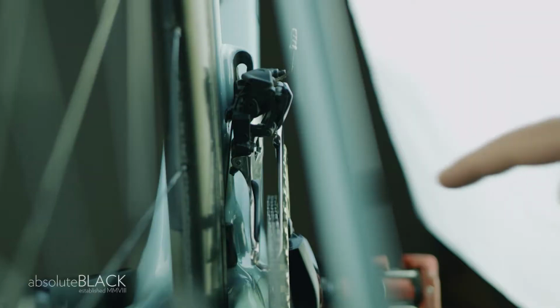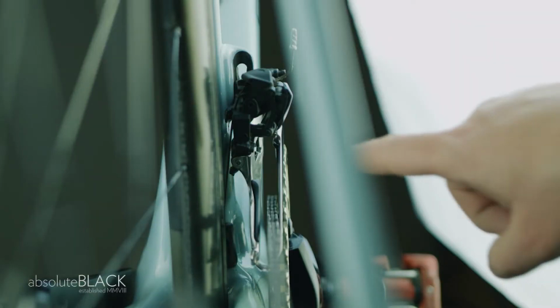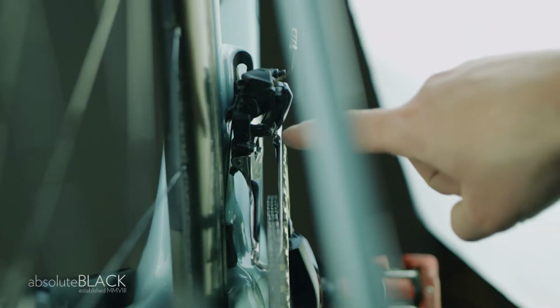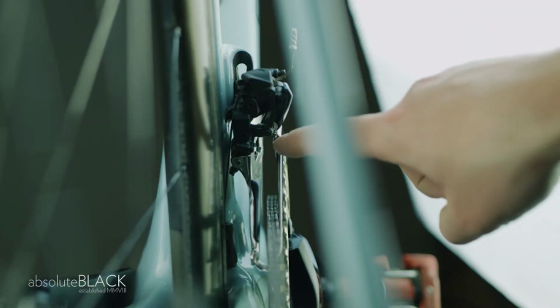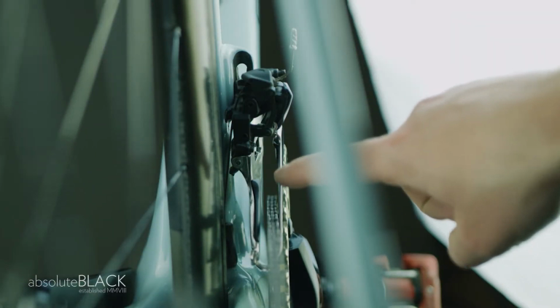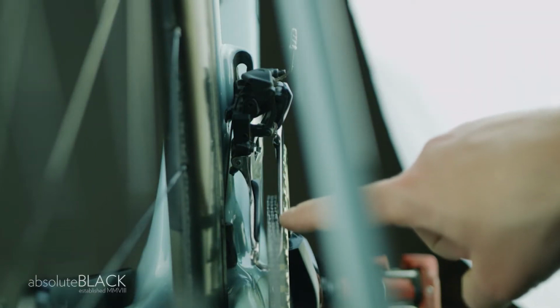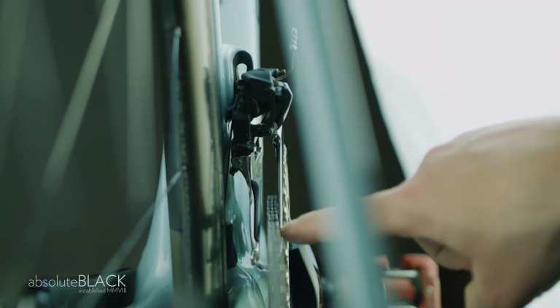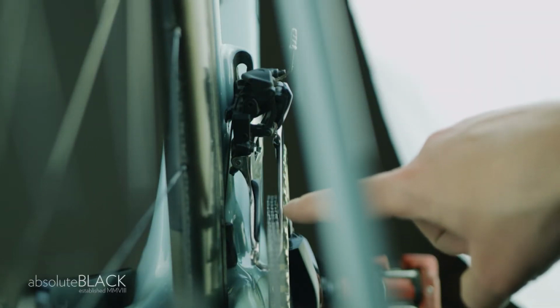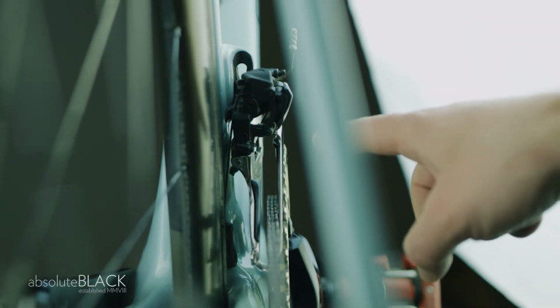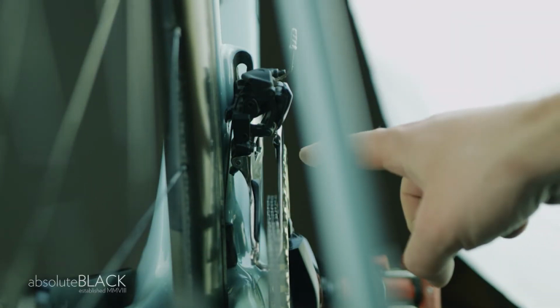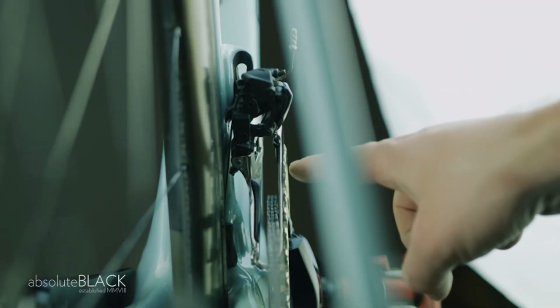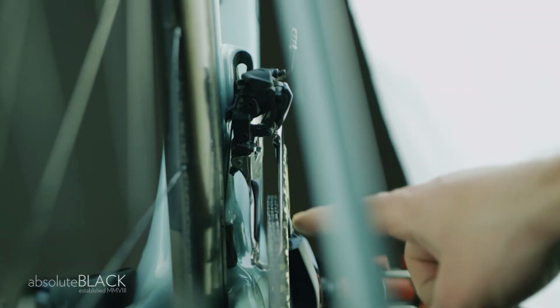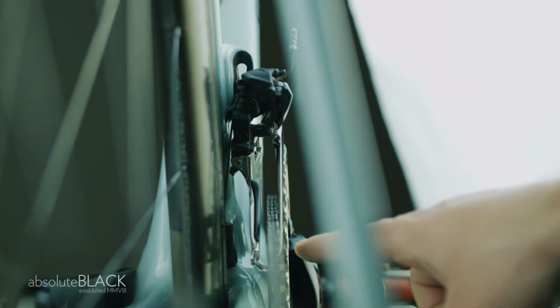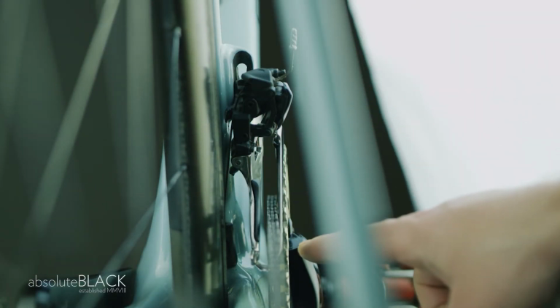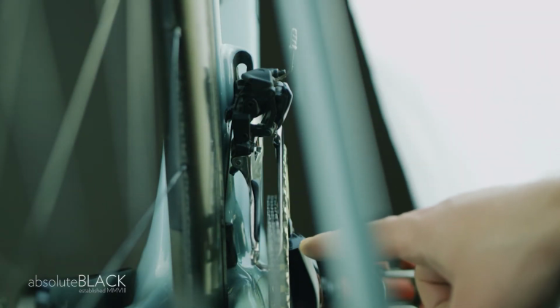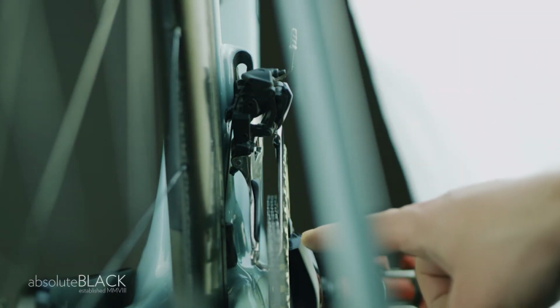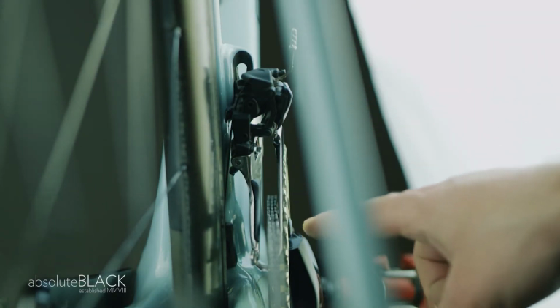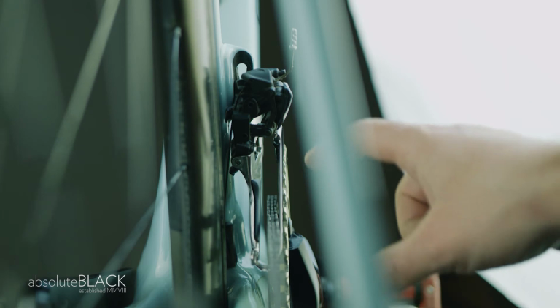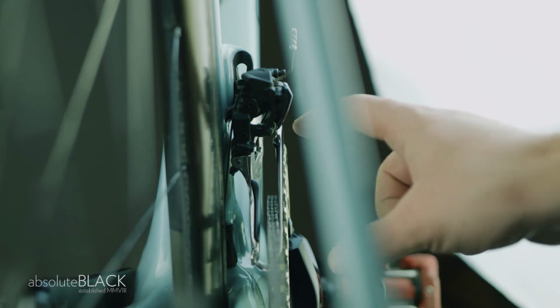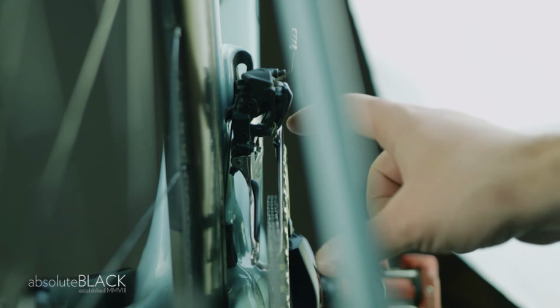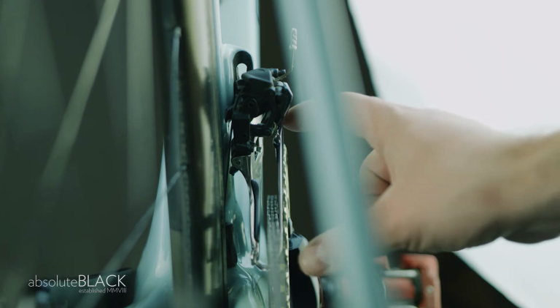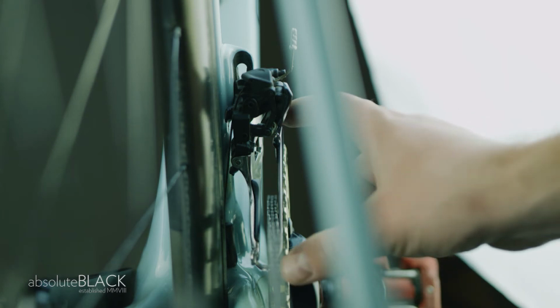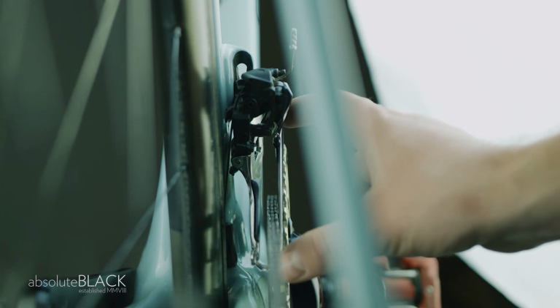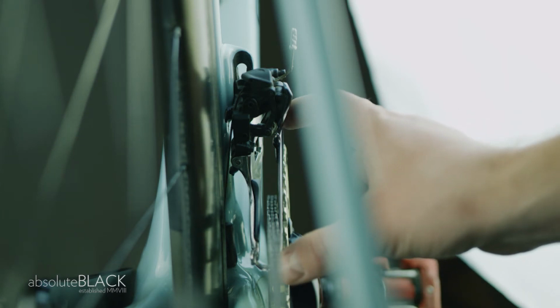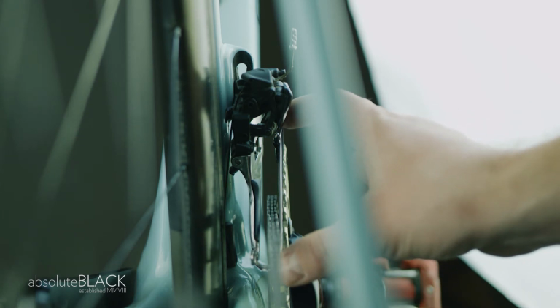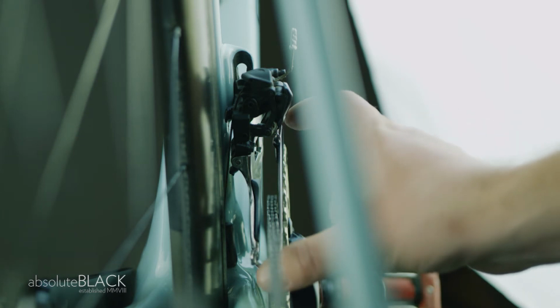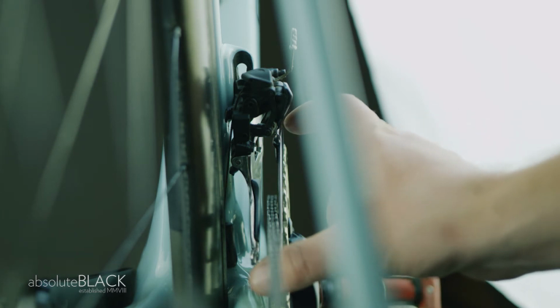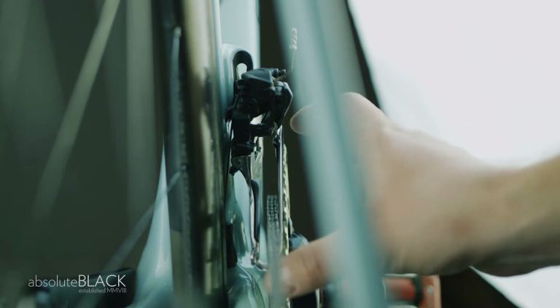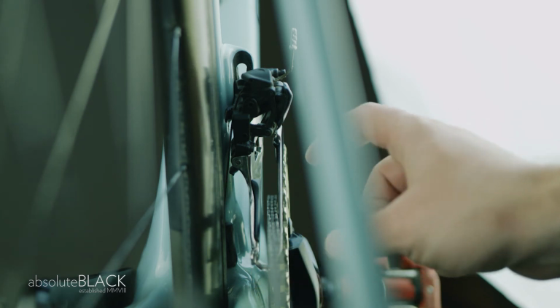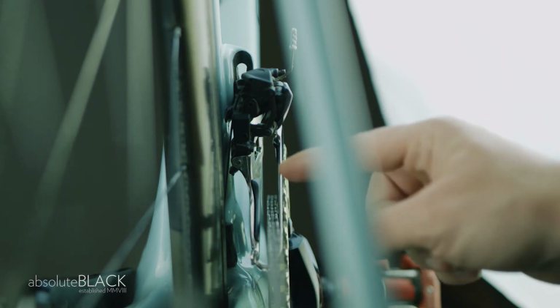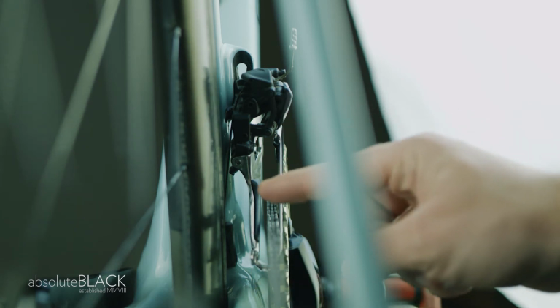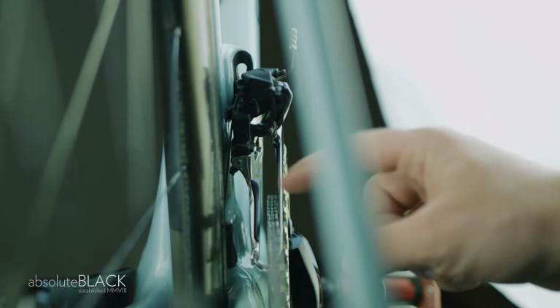To avoid chain rub, the front derailleur cage plates must be positioned parallel to the chainring or slightly inwards towards the frame — never outwards.